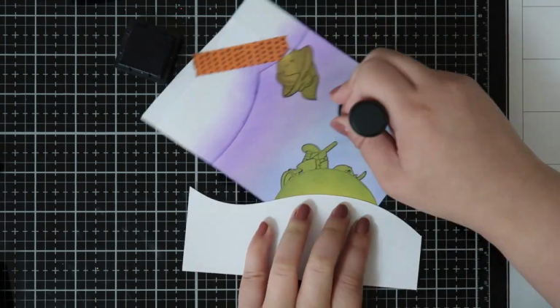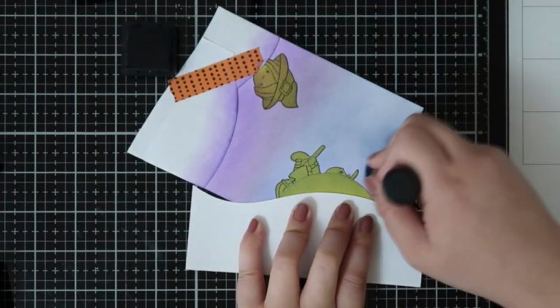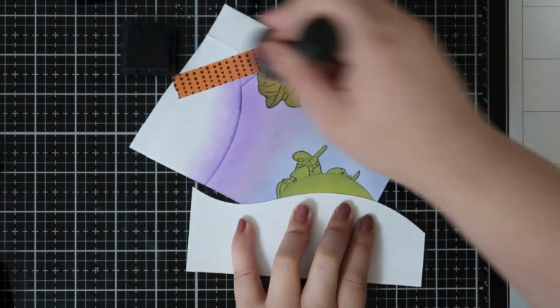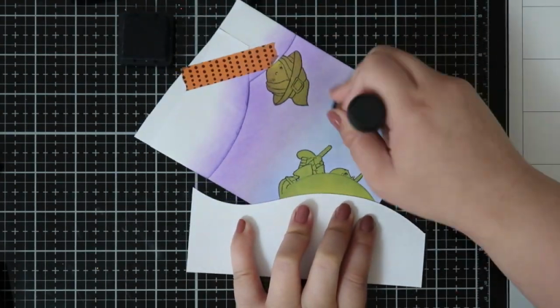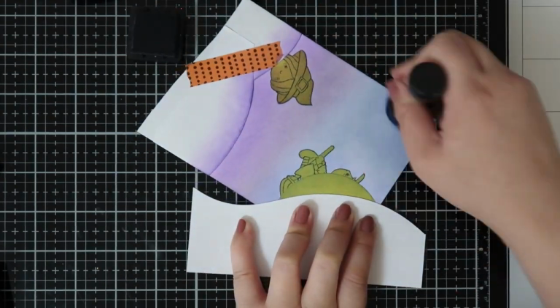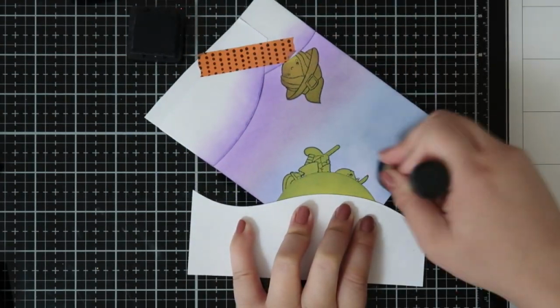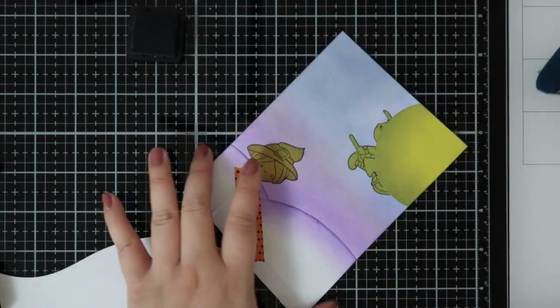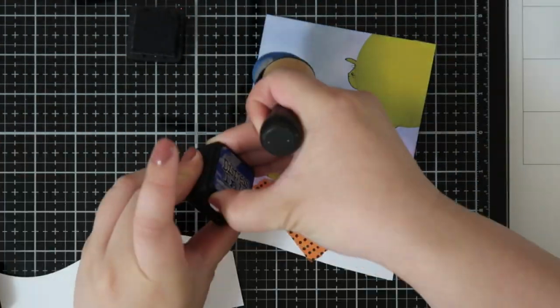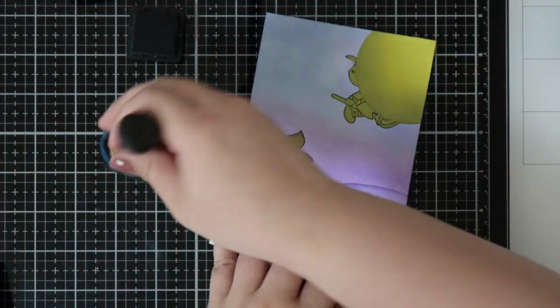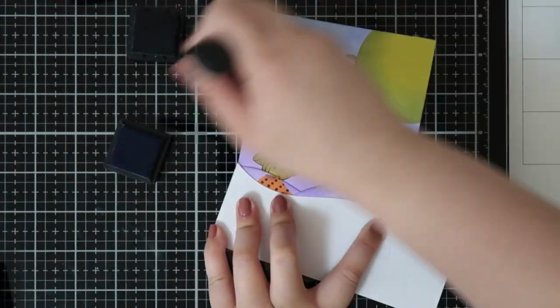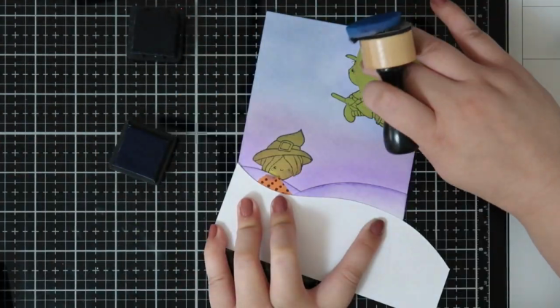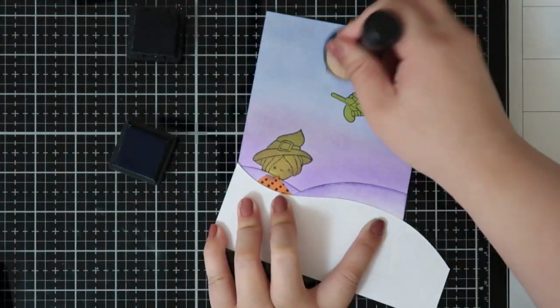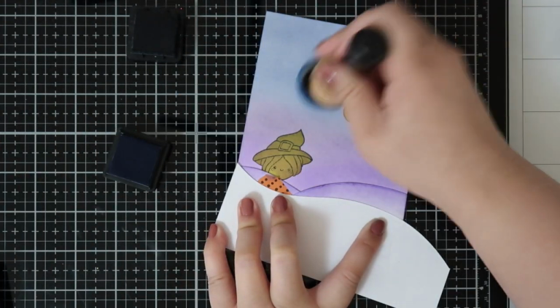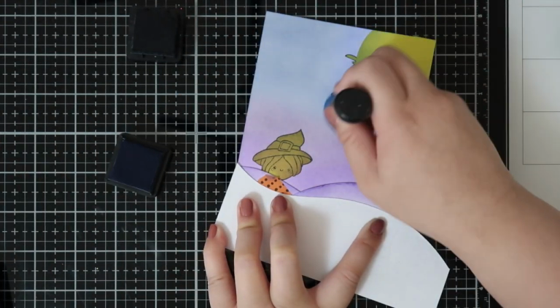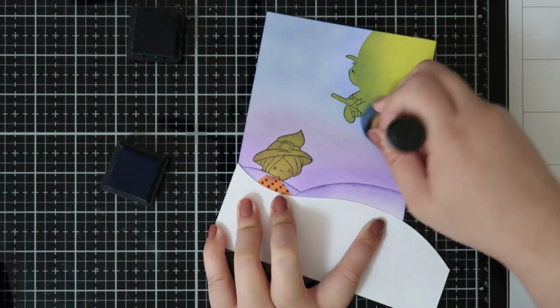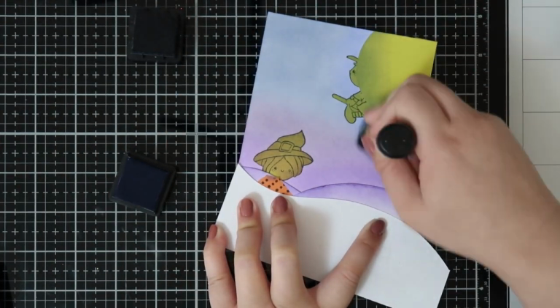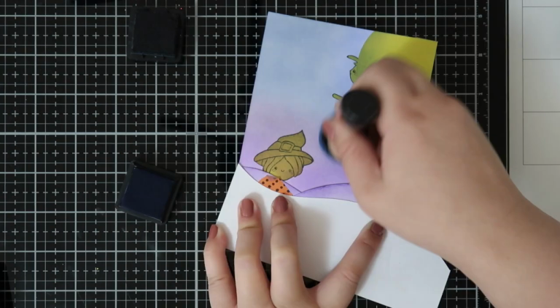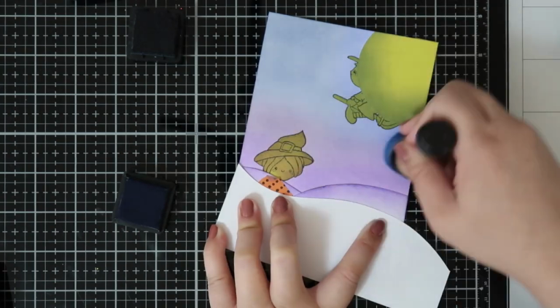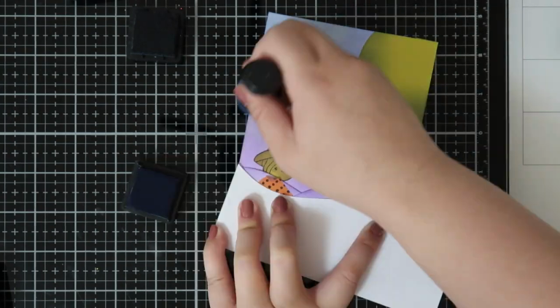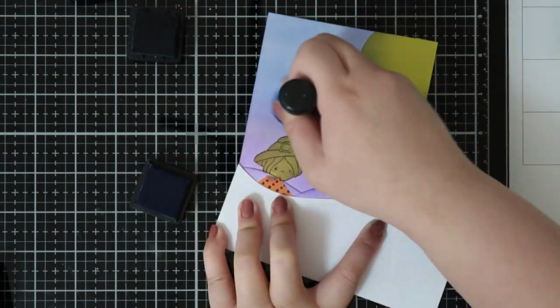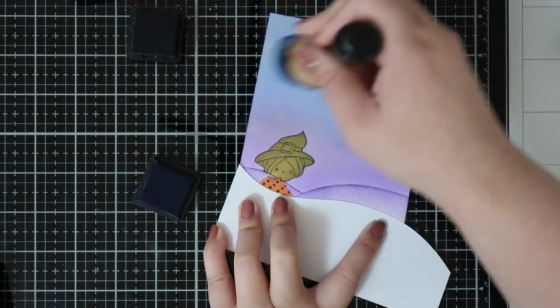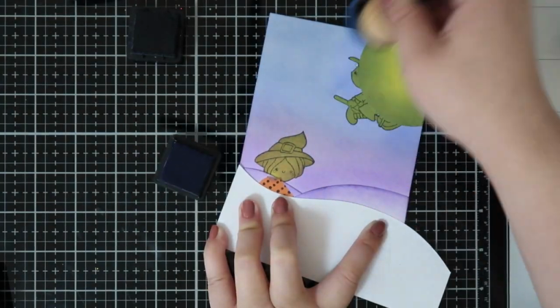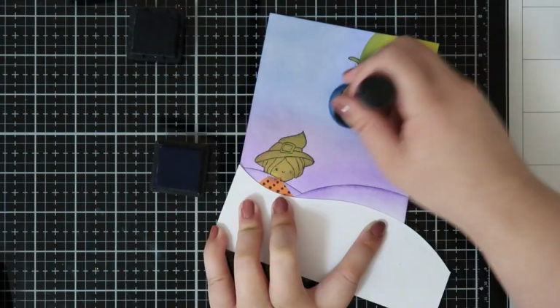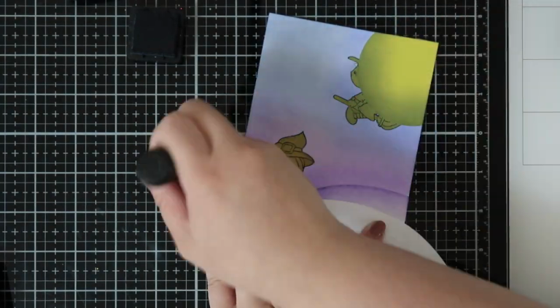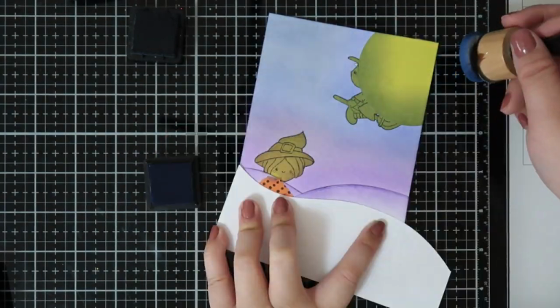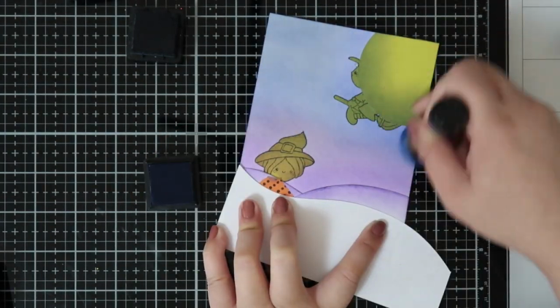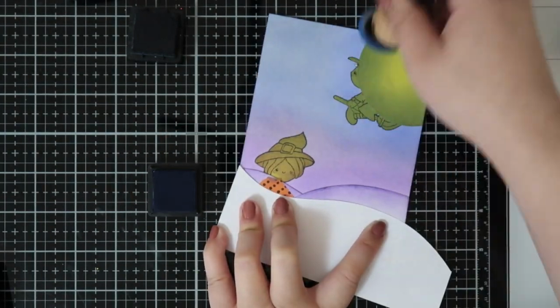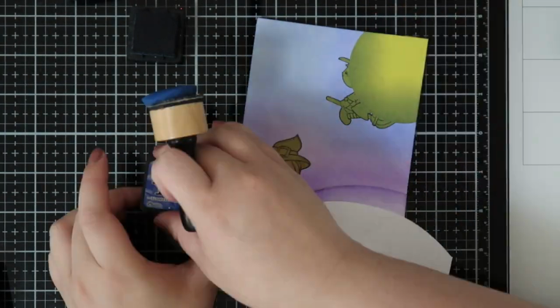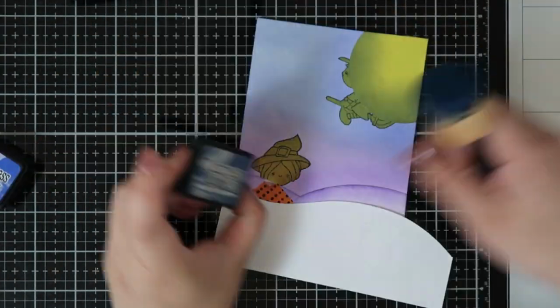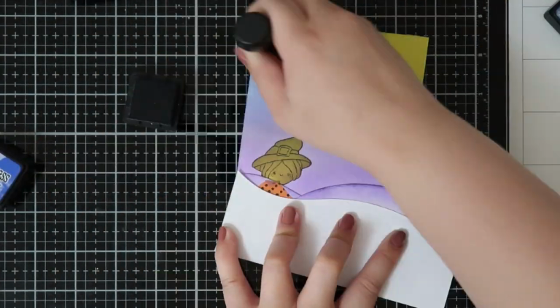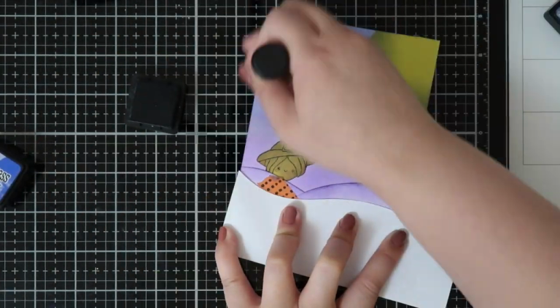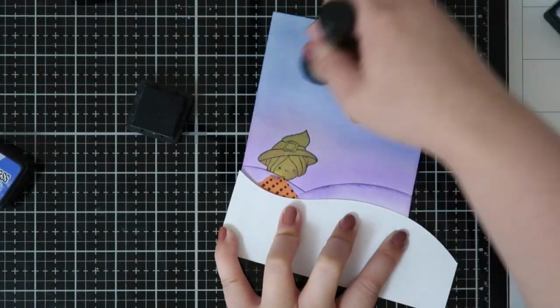I'm also using a piece of paper to protect my fingers because I have a tendency to put my fingers right into the ink and it kind of messes up the blending.